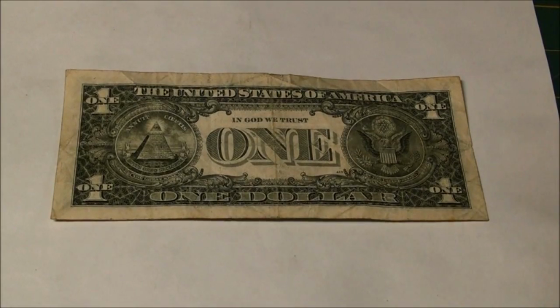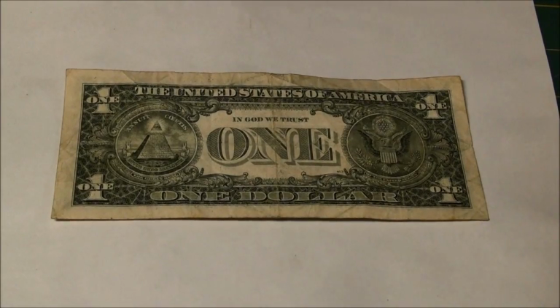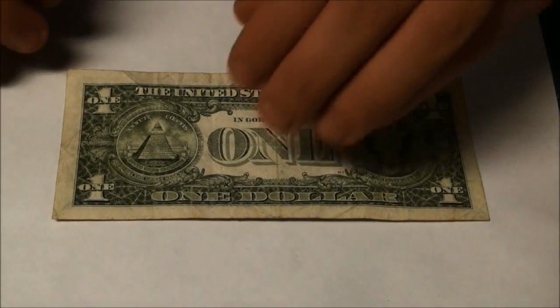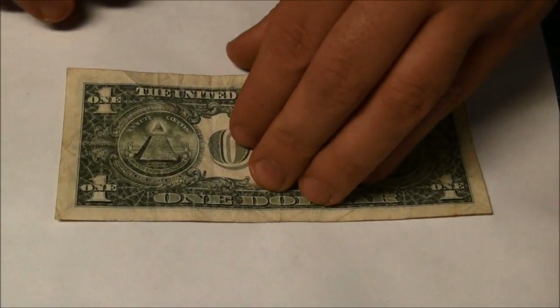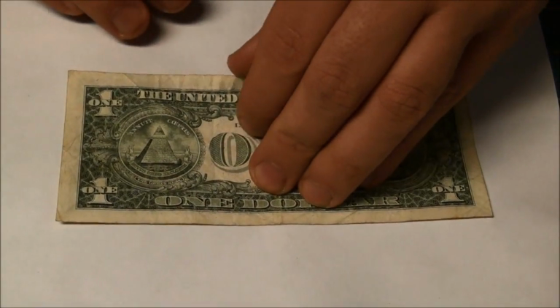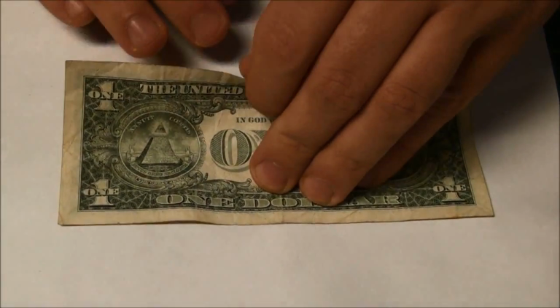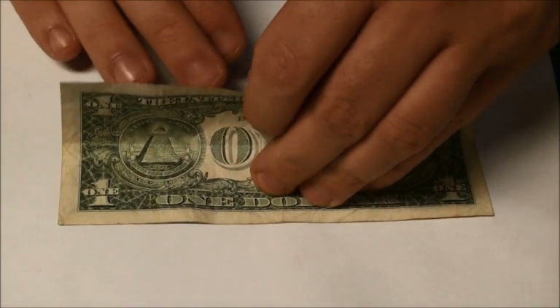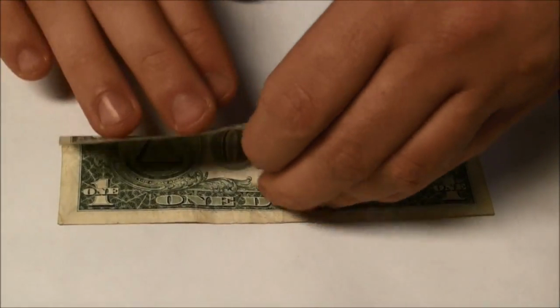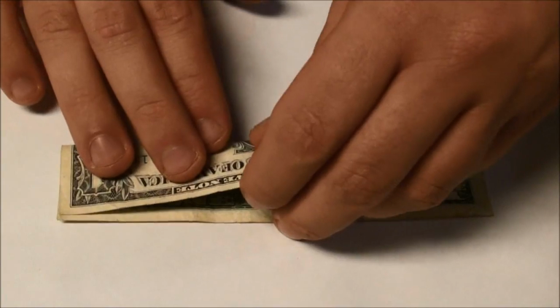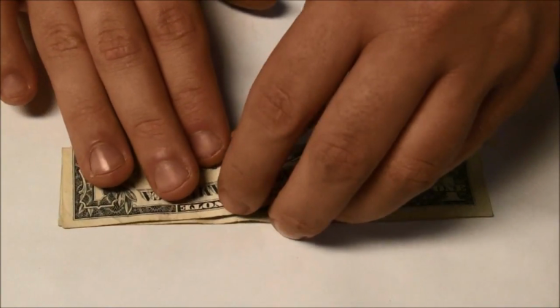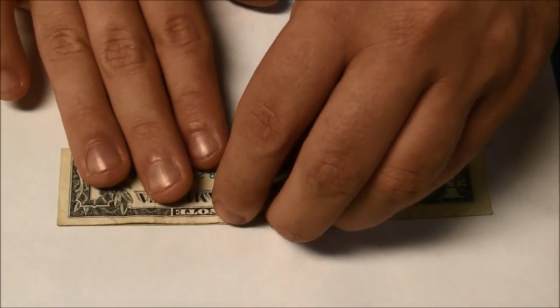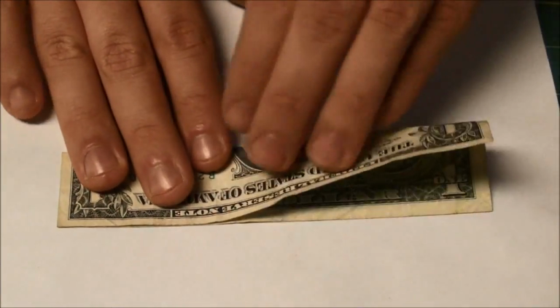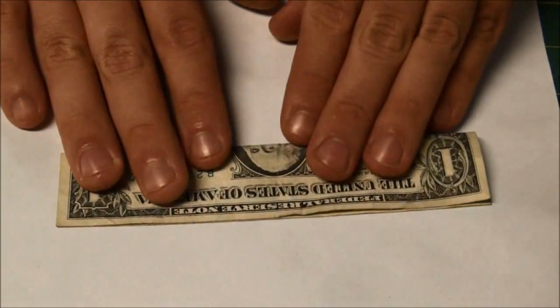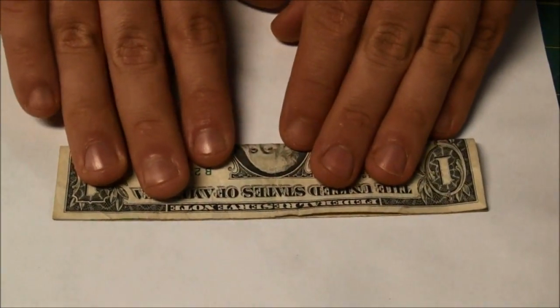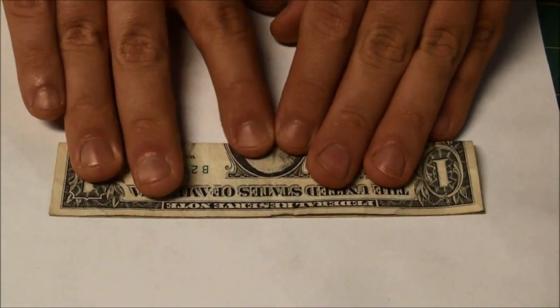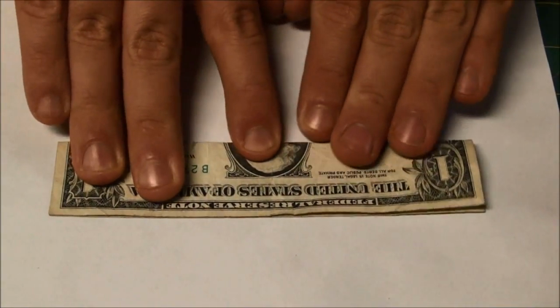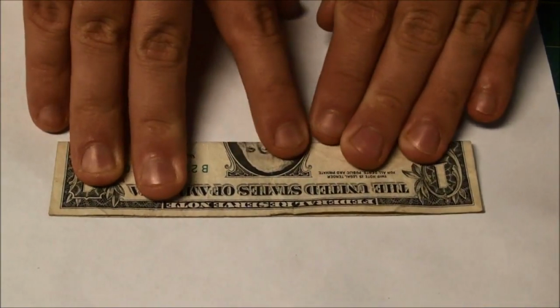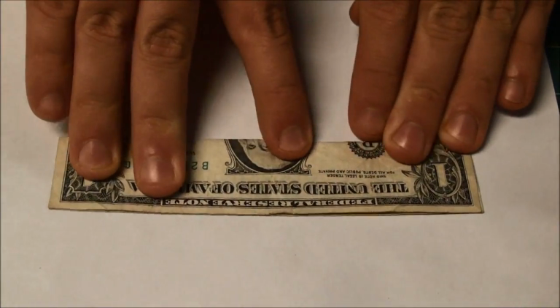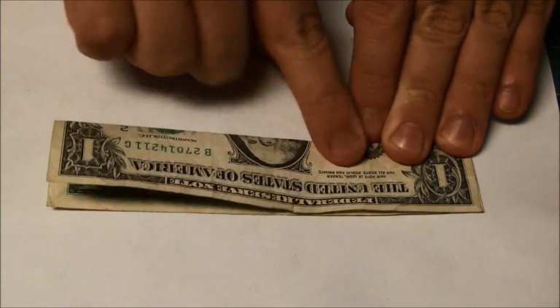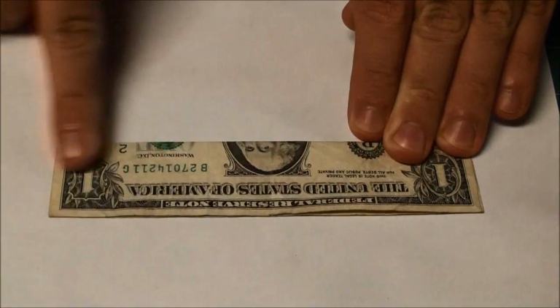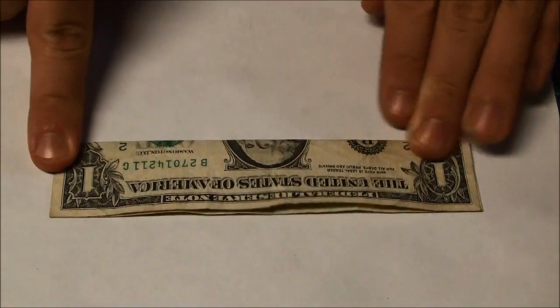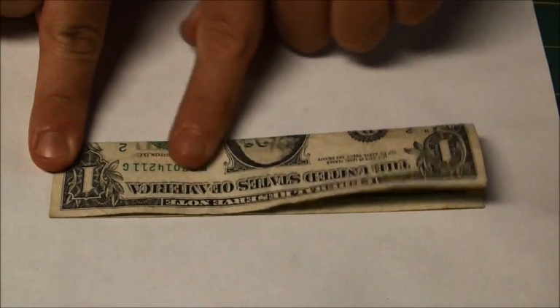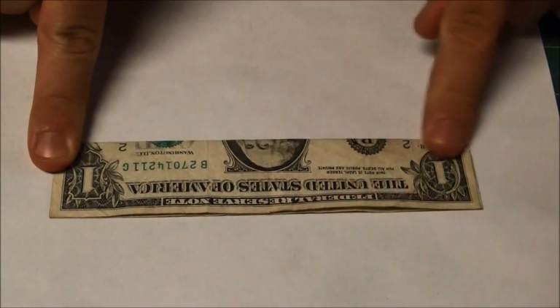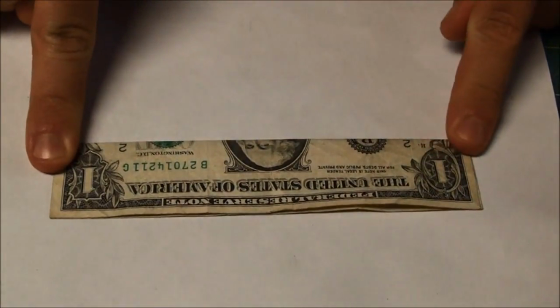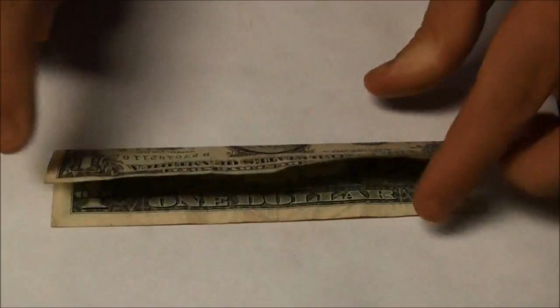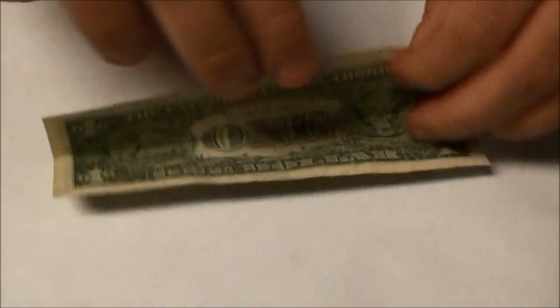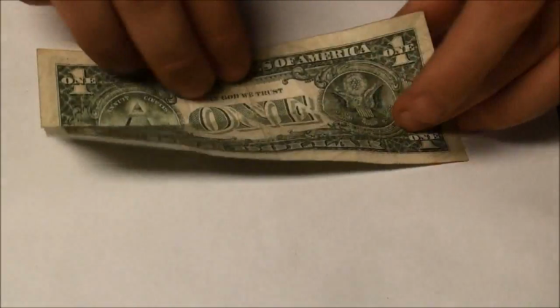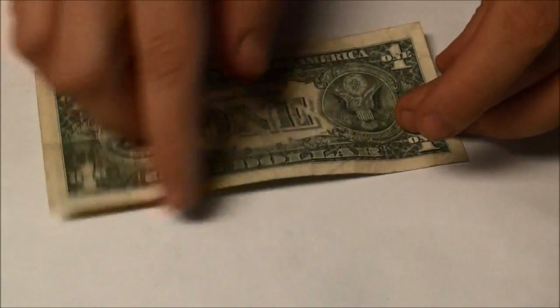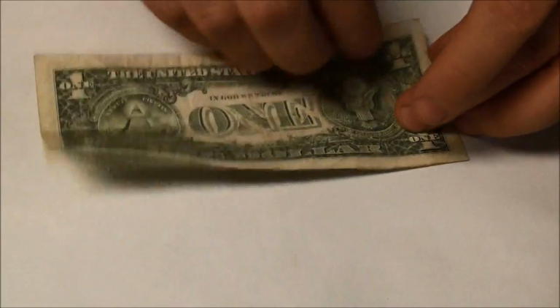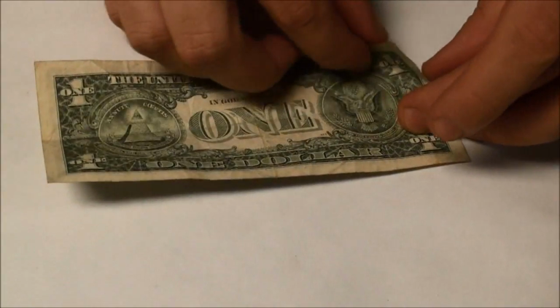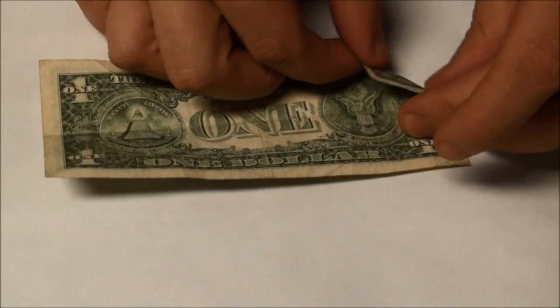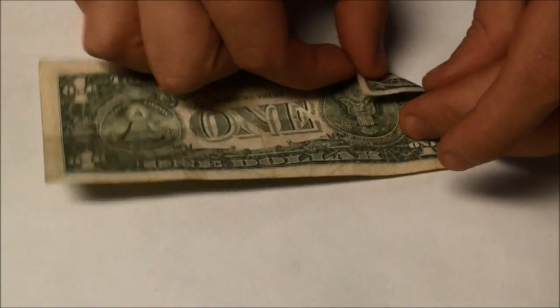This is the Dollar Bill Angelfish. We're going to start out in kind of a classic paper airplane mode. We're going to fold it in half exactly lengthwise, put a sharp crease in it, unfold it, continuing our paper airplane style.